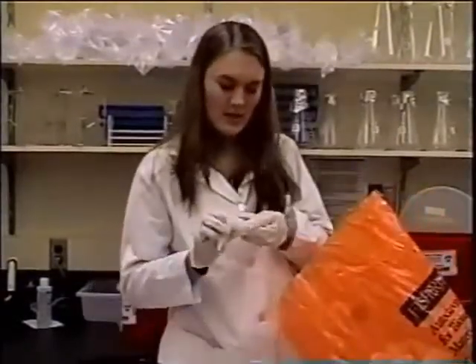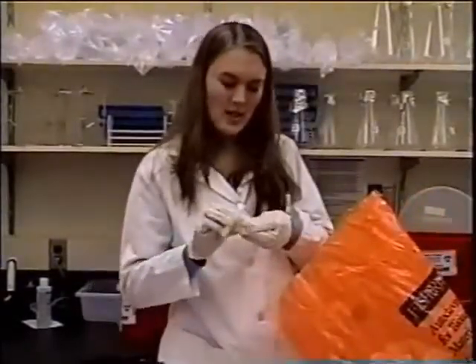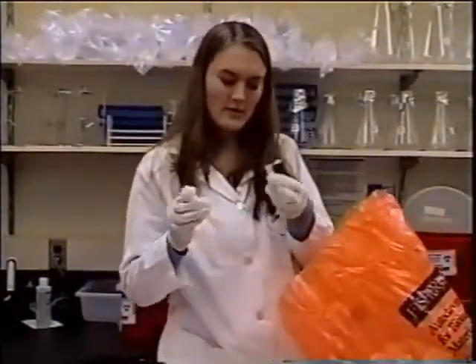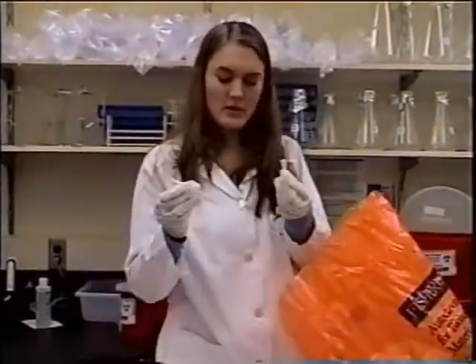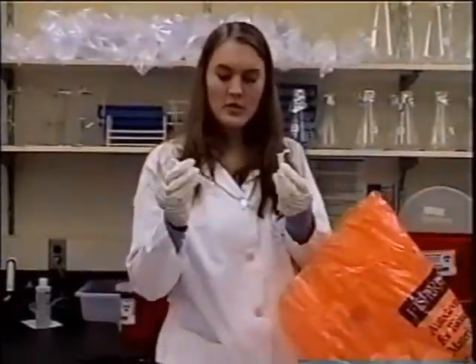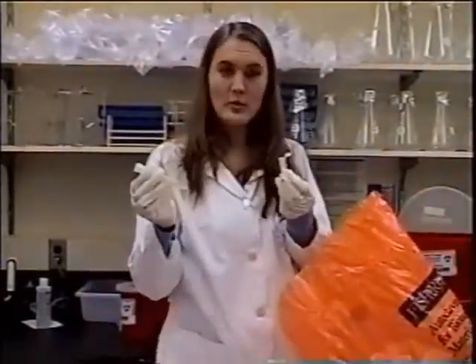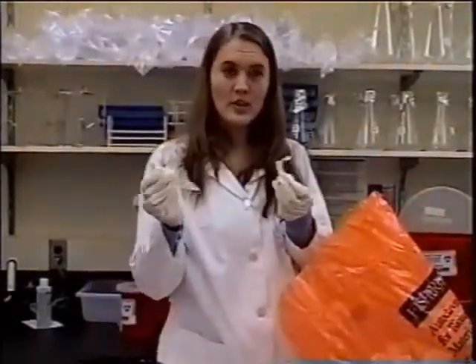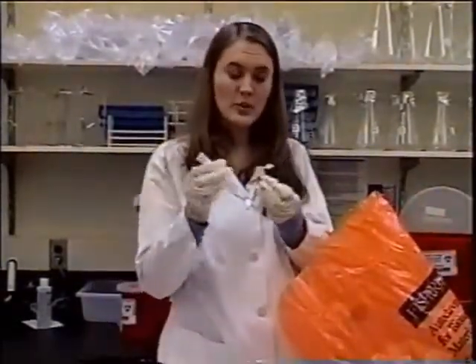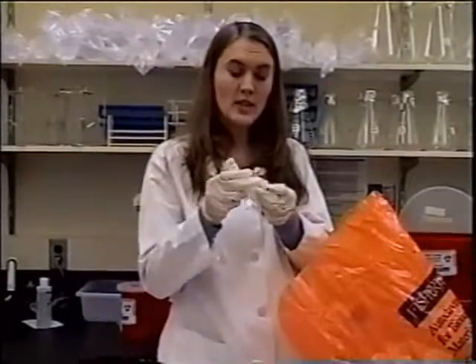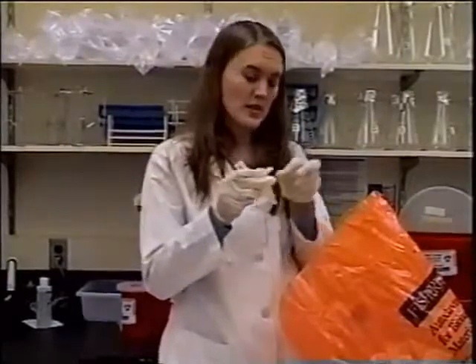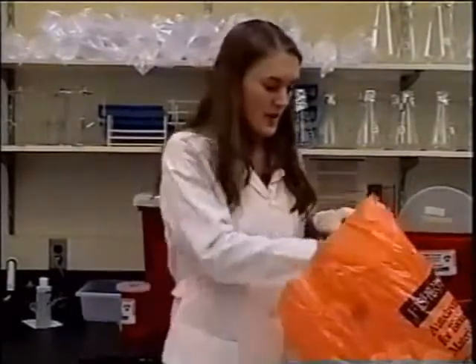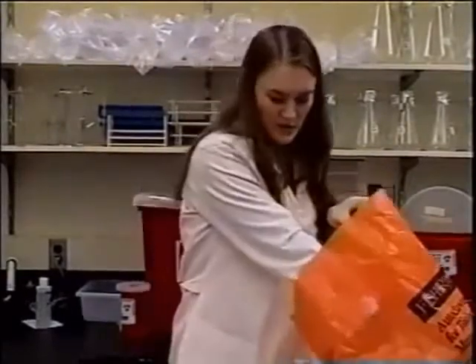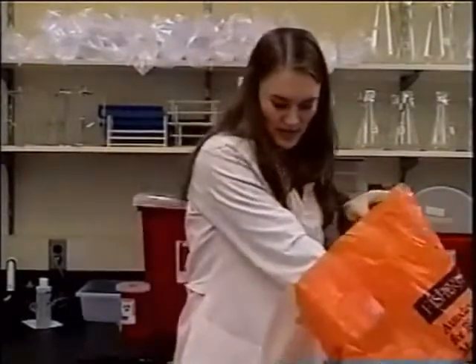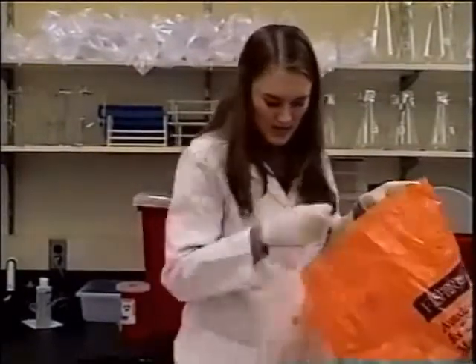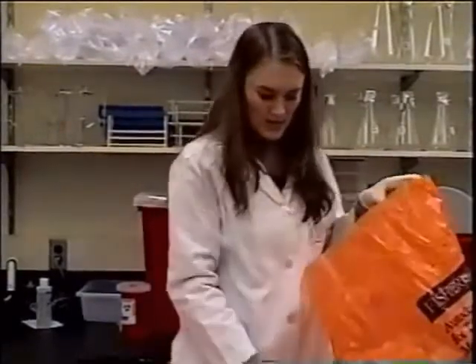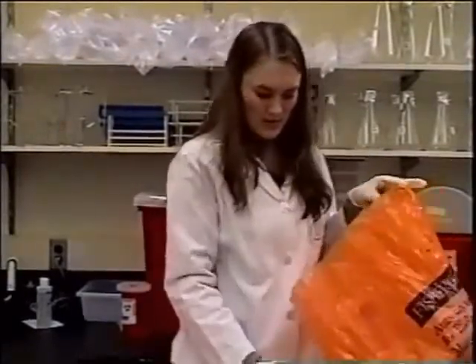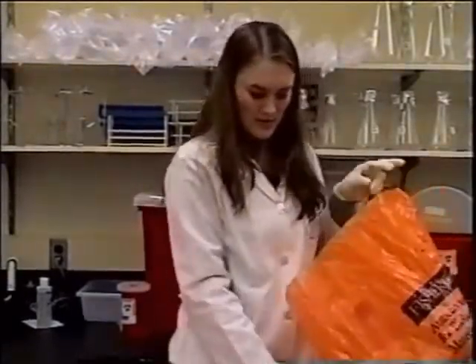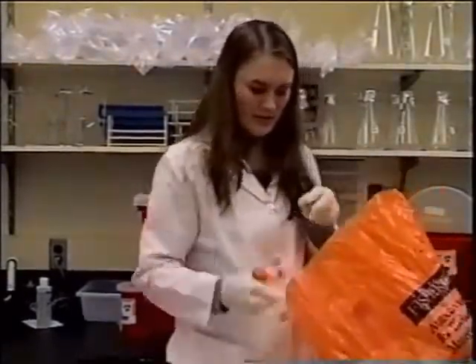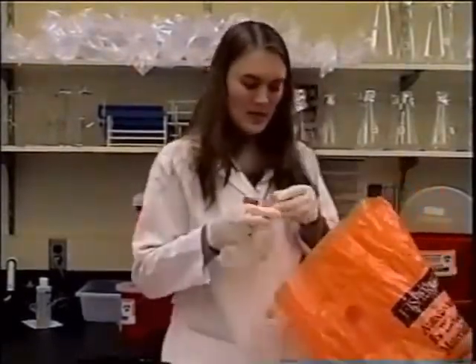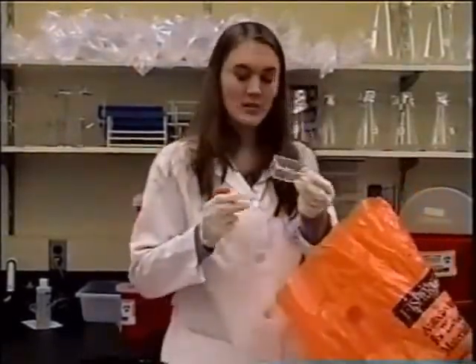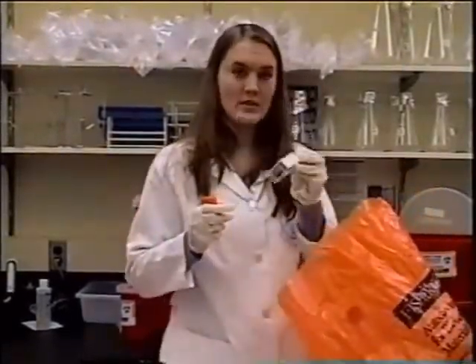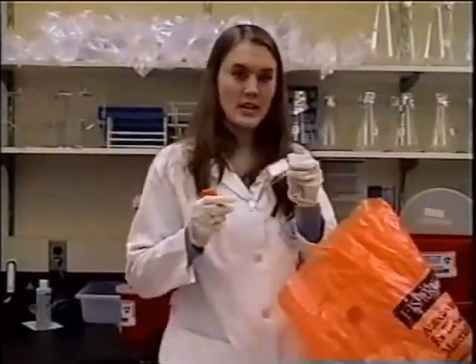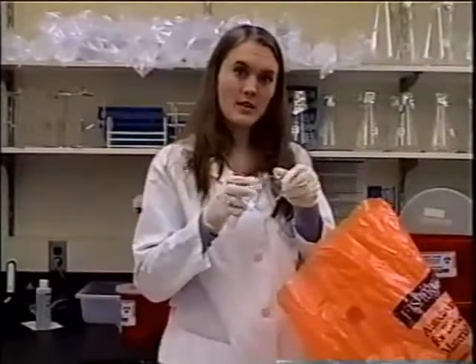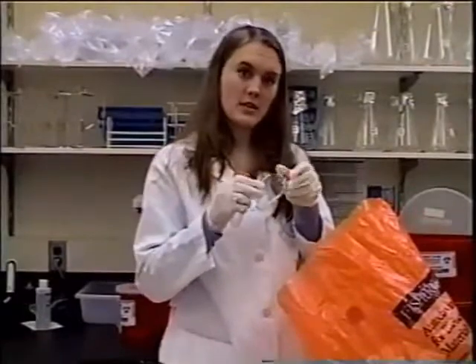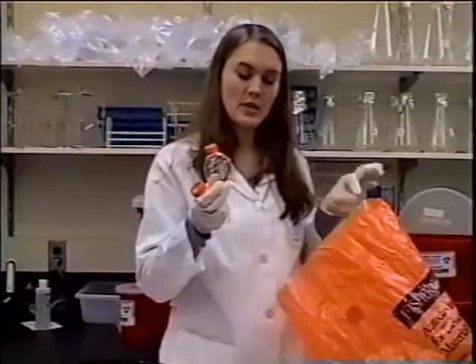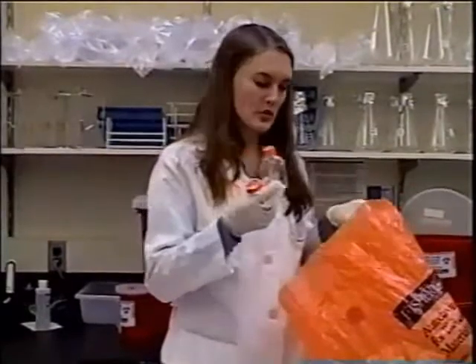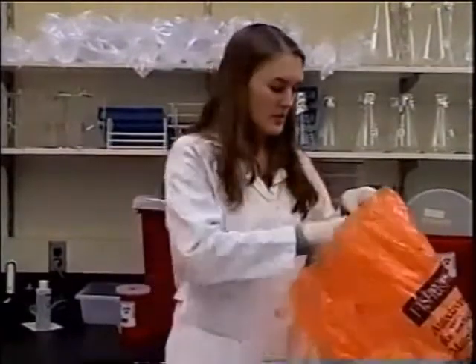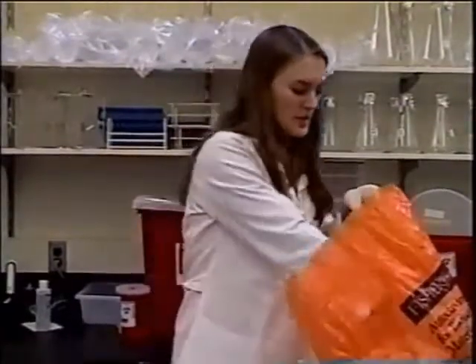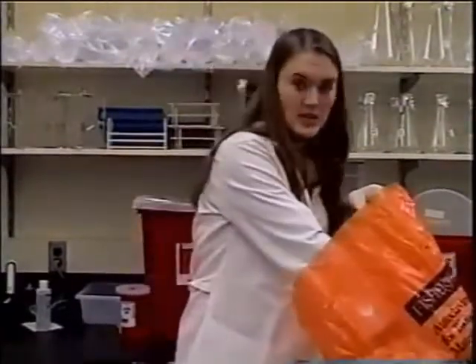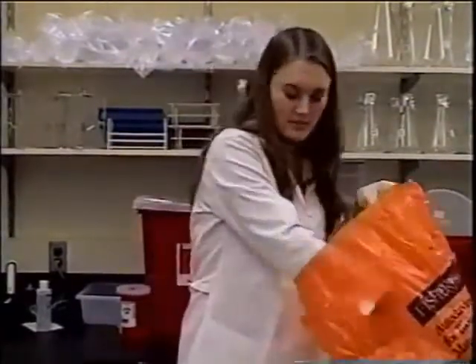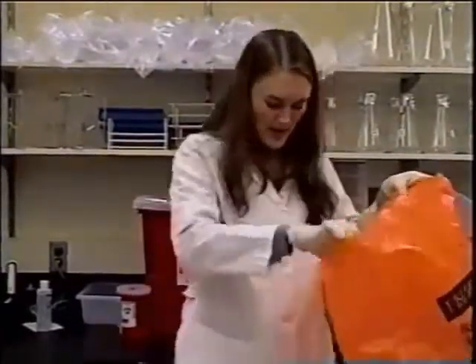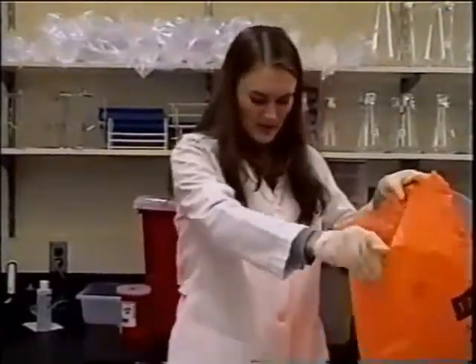Any kind of centrifuge tubes and falcon tubes can go into the biohazard bags. Any media flasks and cell culture dishes can go into the biohazard as well.